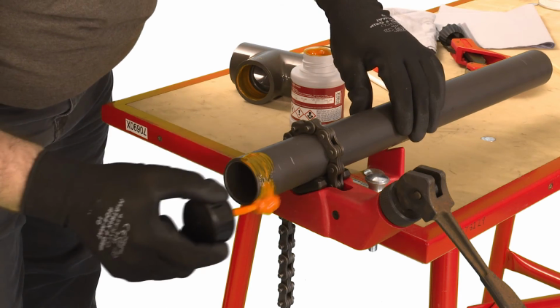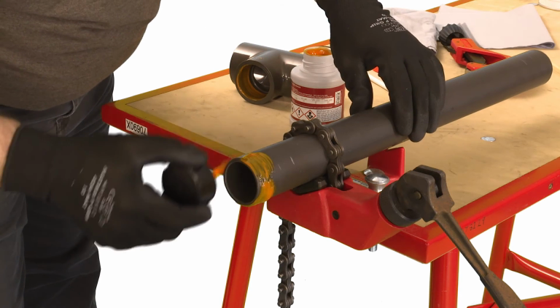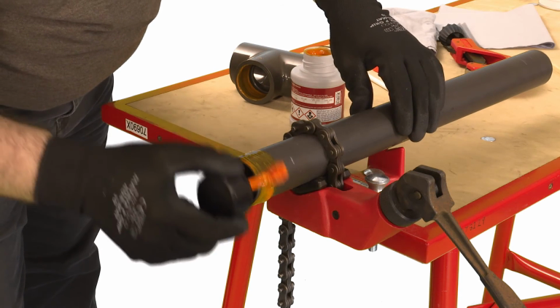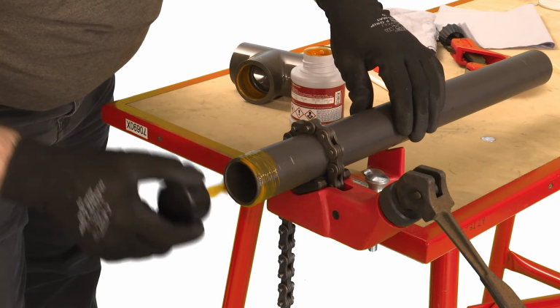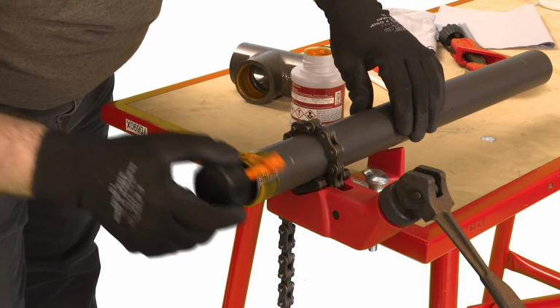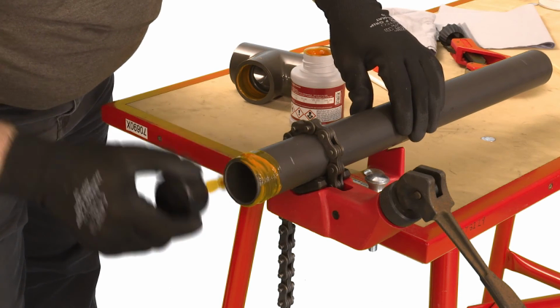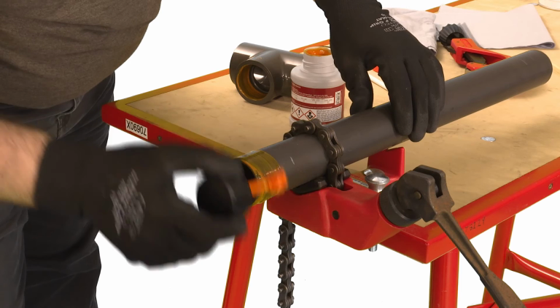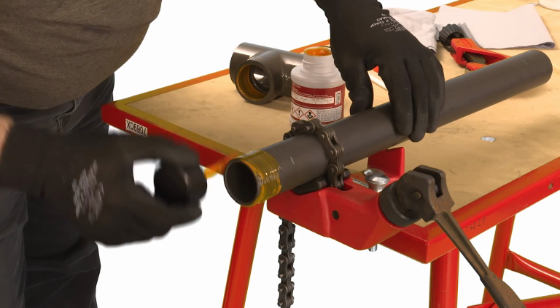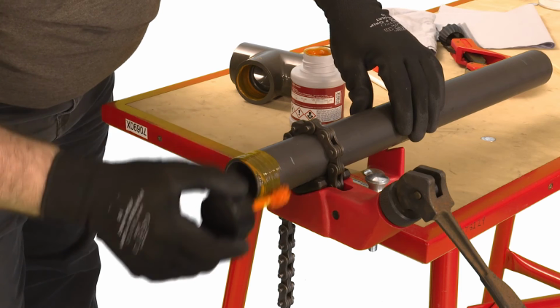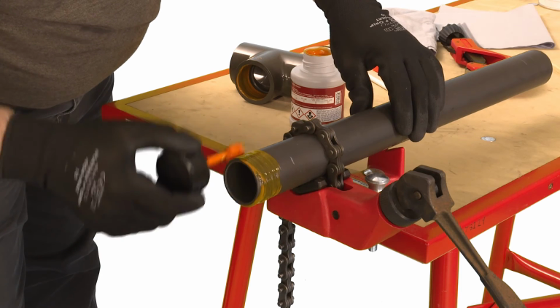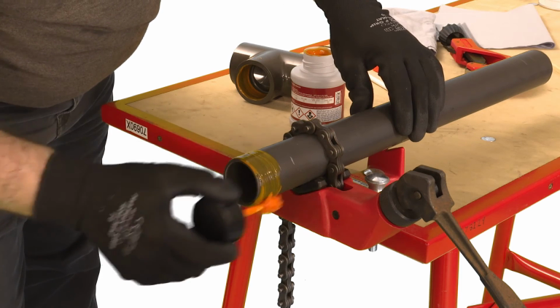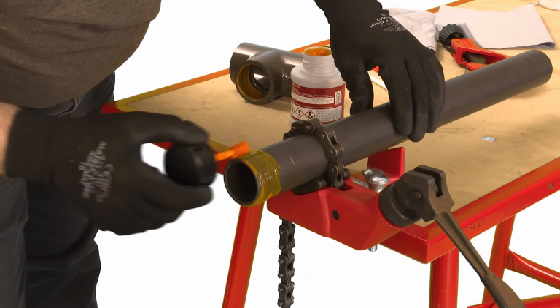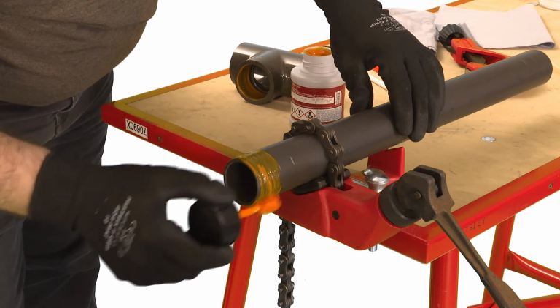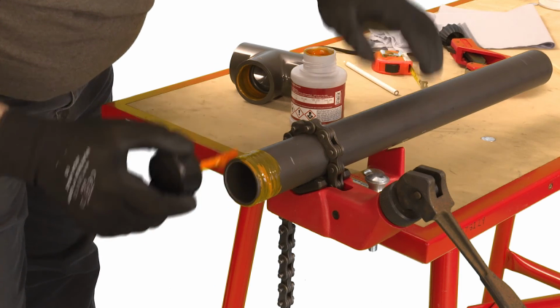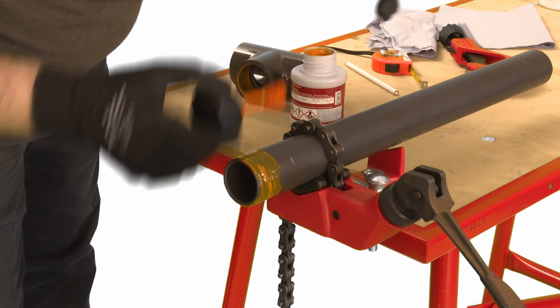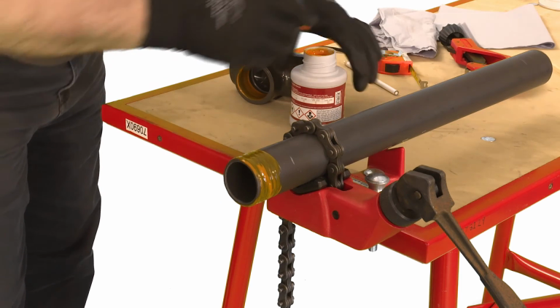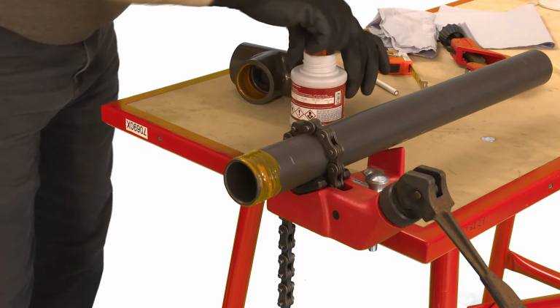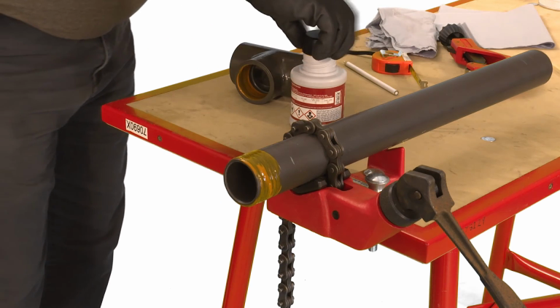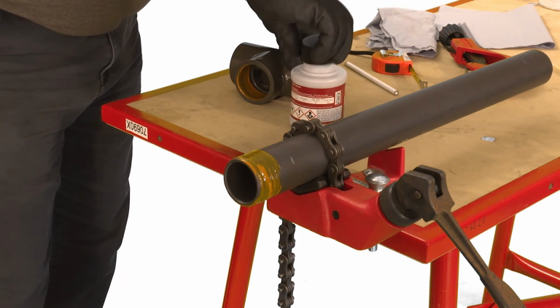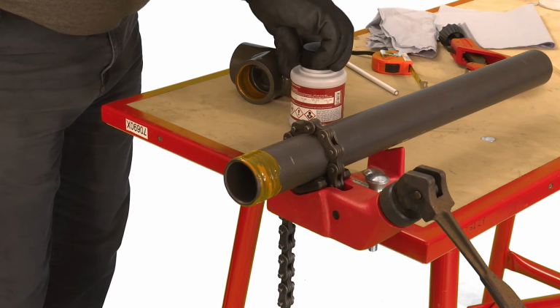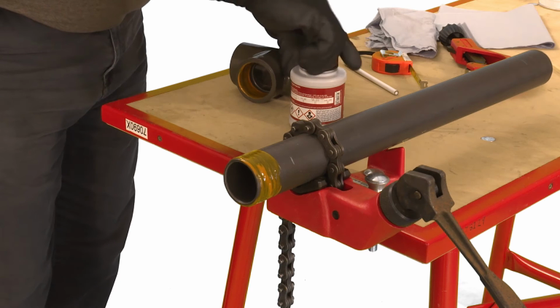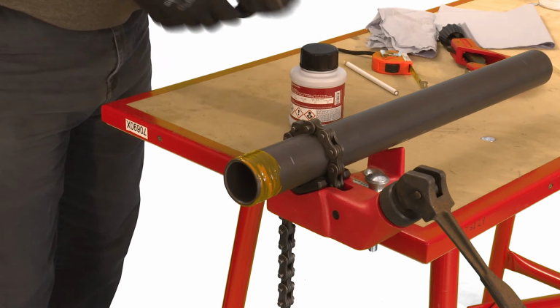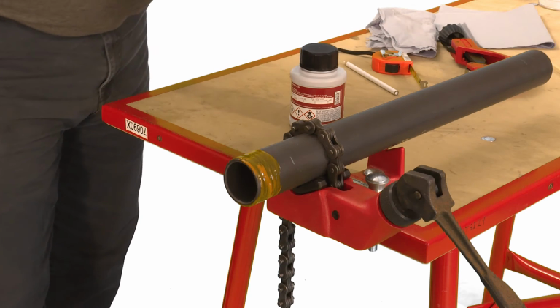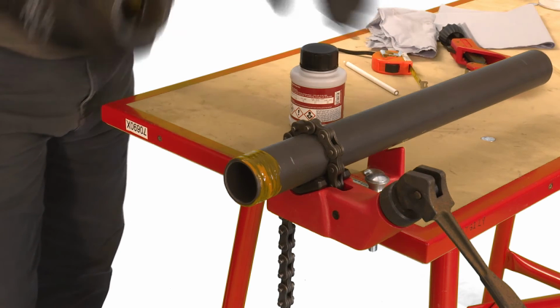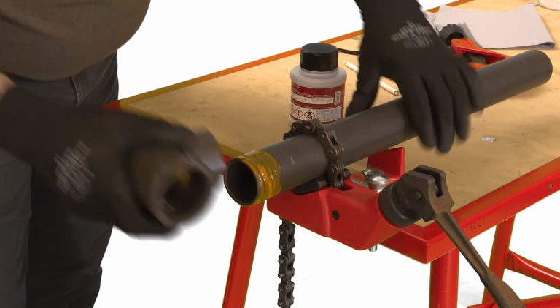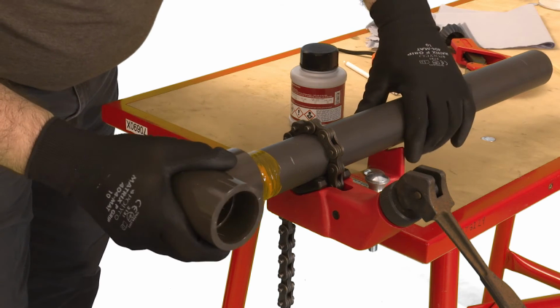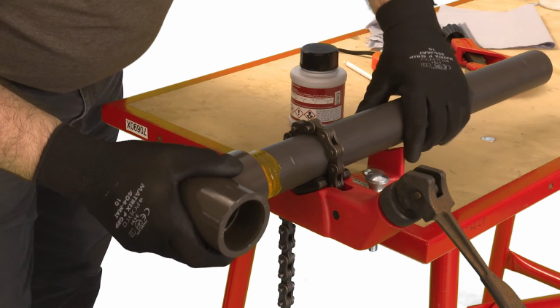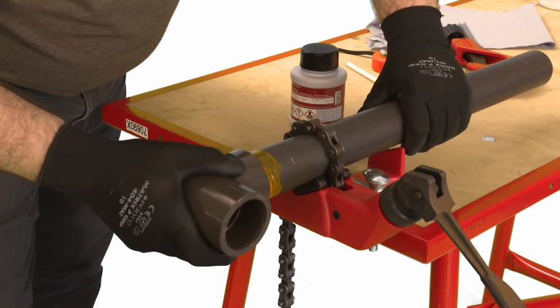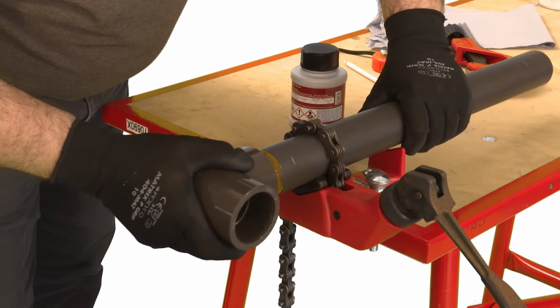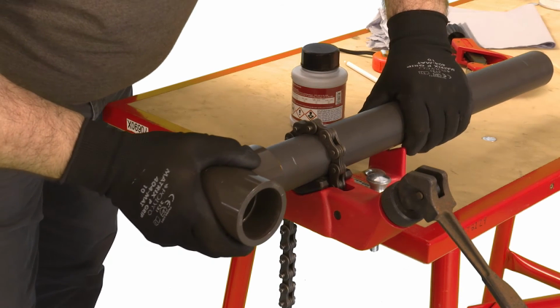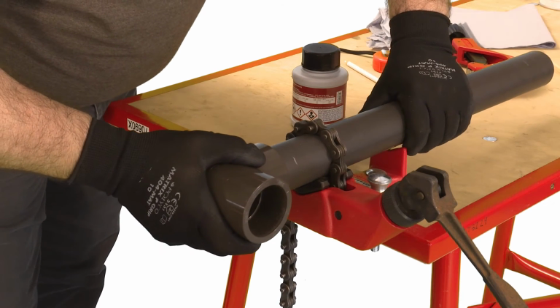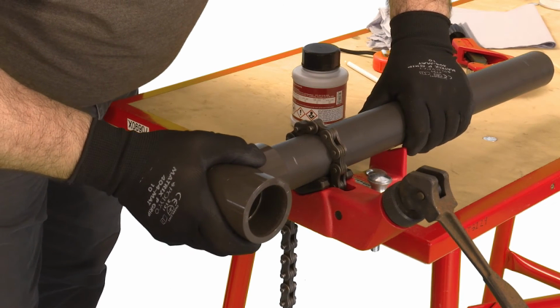Immediately after the application of cement push the fitting fully home onto the pipe and hold for a few seconds. Do not twist the pipe but slight adjustment to the orientation of the fitting can be made immediately after insertion.